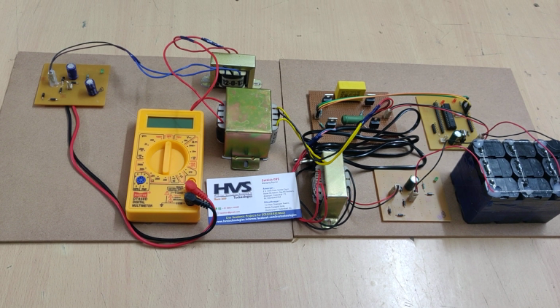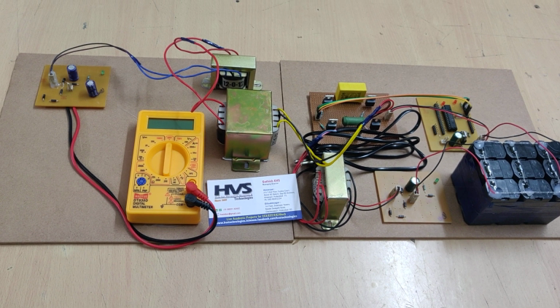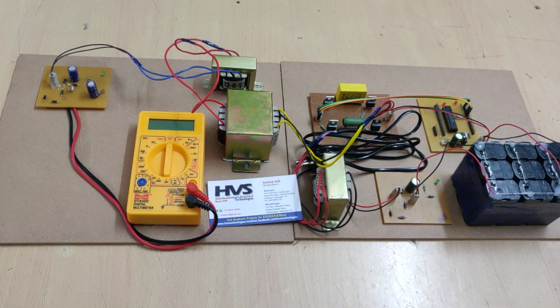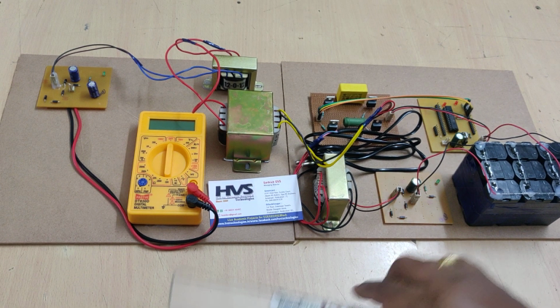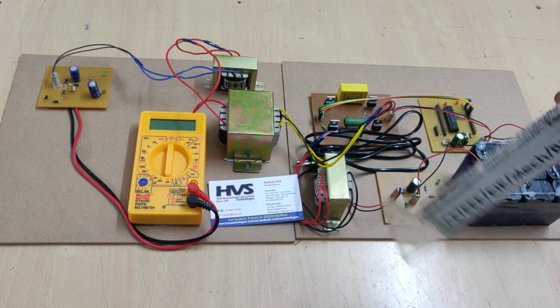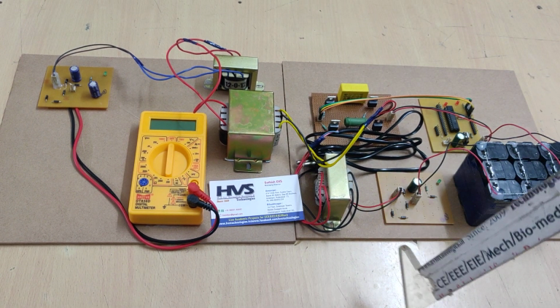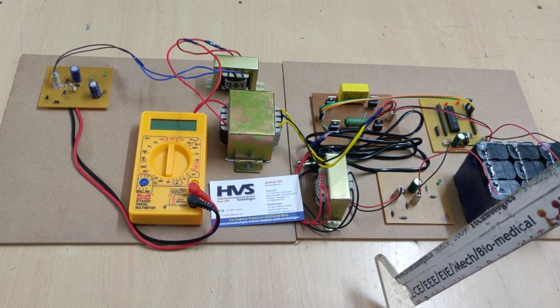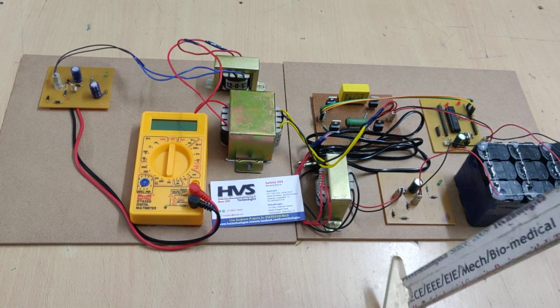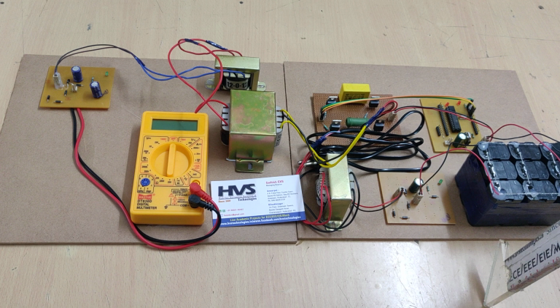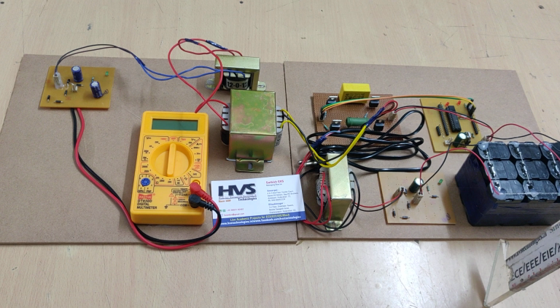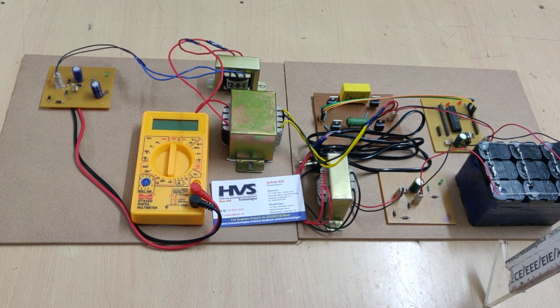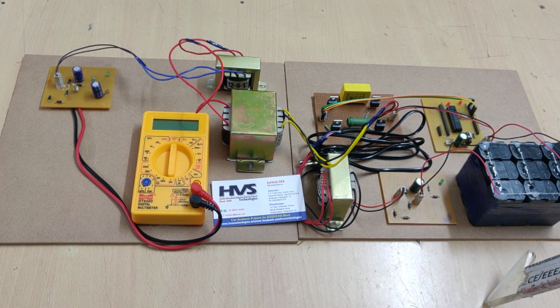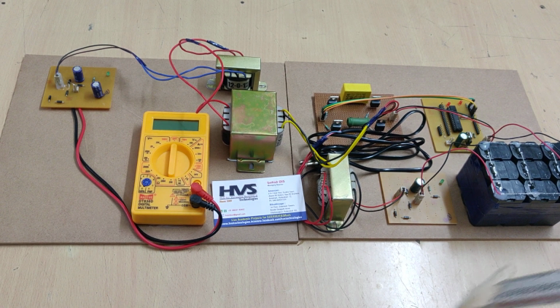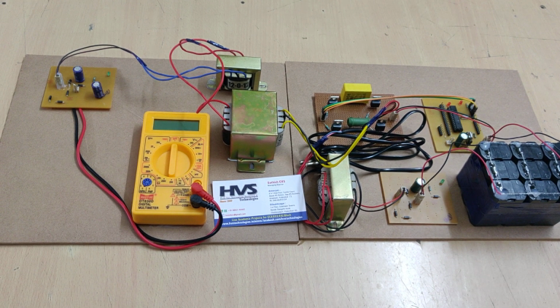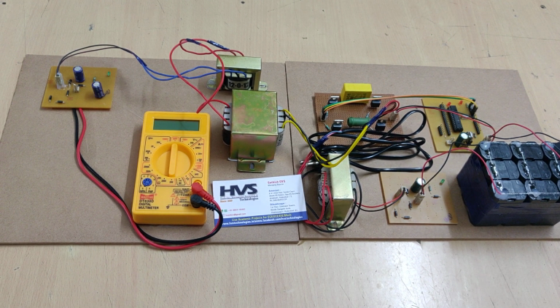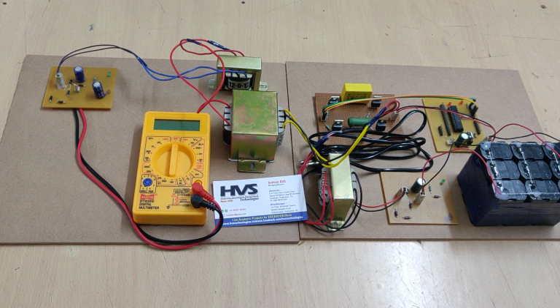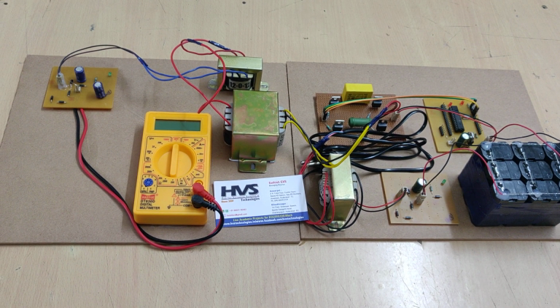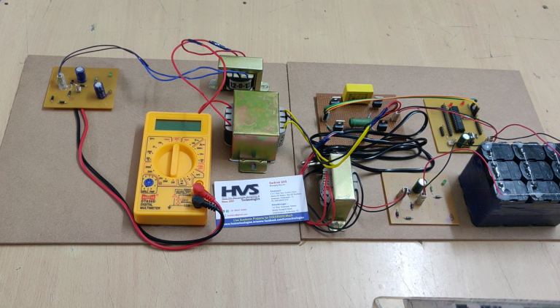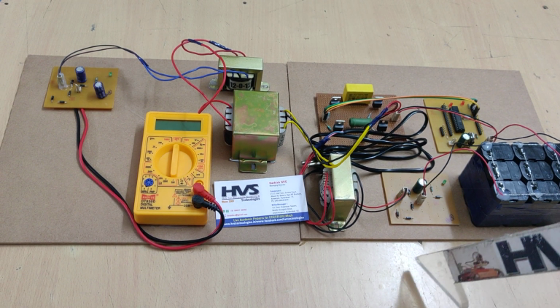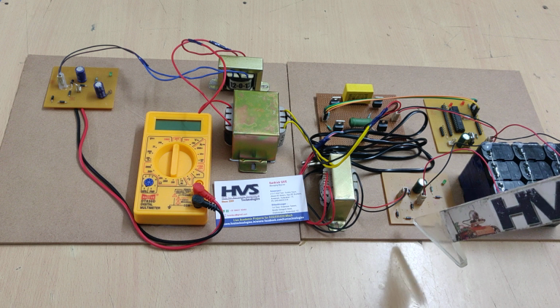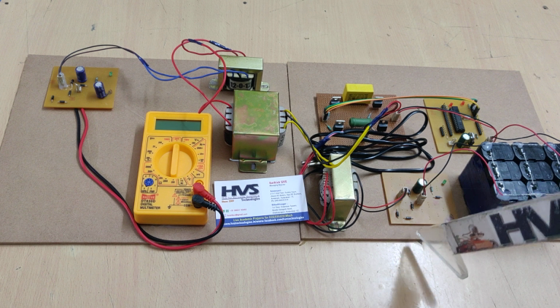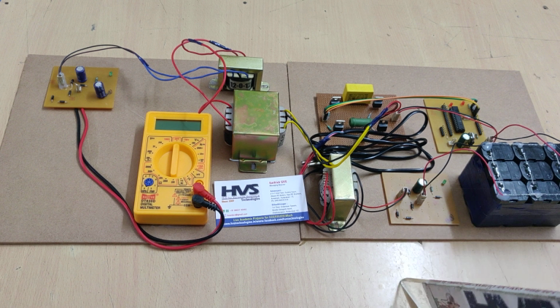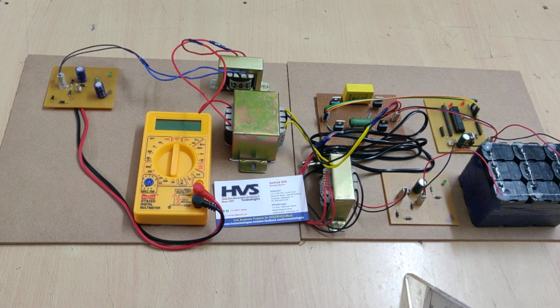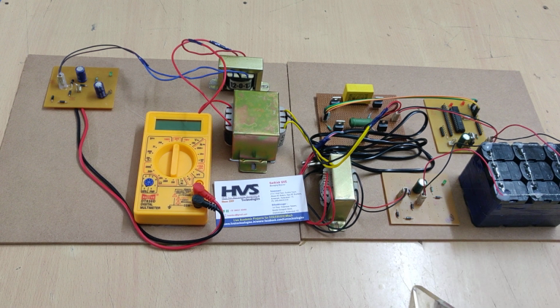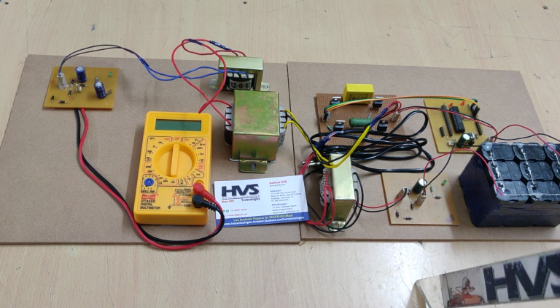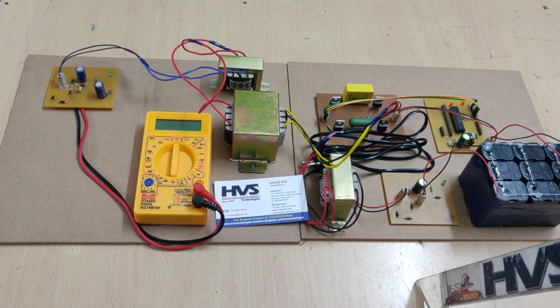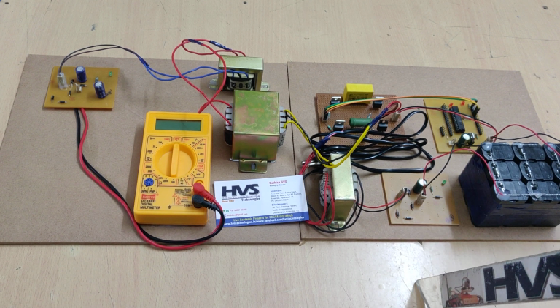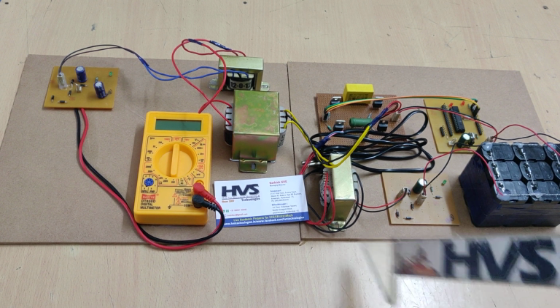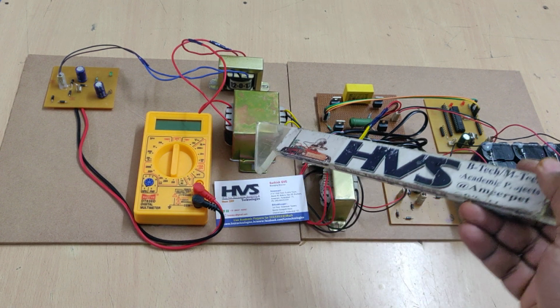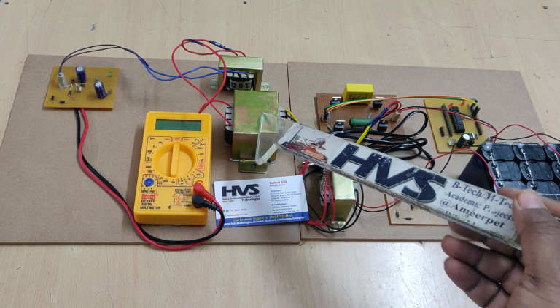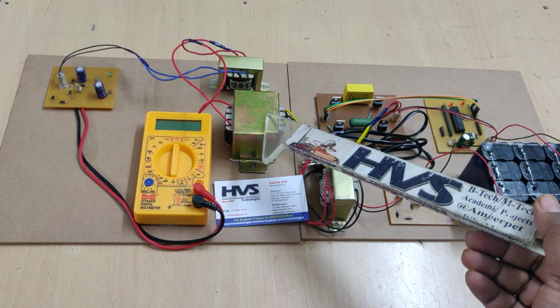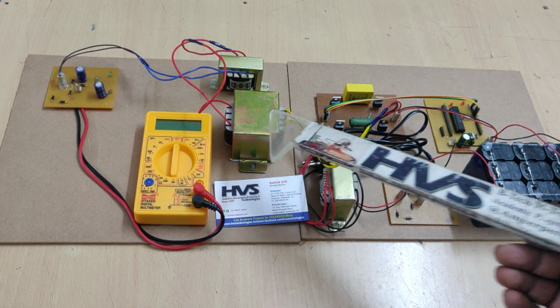Welcome to the project demonstration of isolated switched boost push-pull DC-to-DC converter for step-up applications. The main application of this project is step-up conversion using this DC-to-DC isolated converter with the help of transformers.